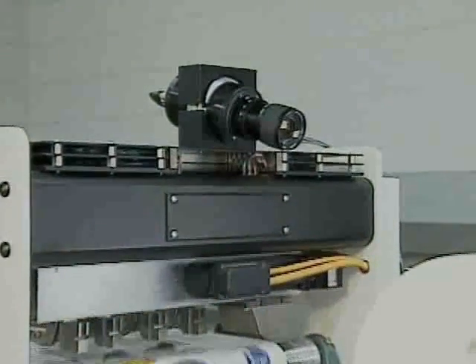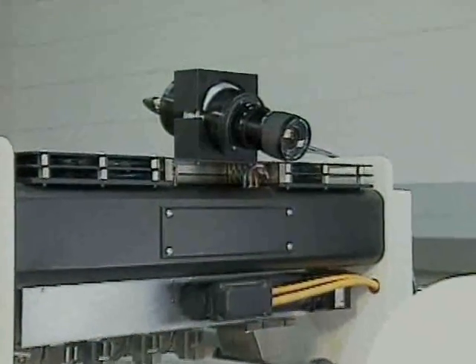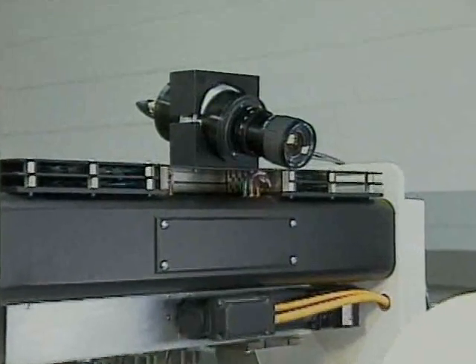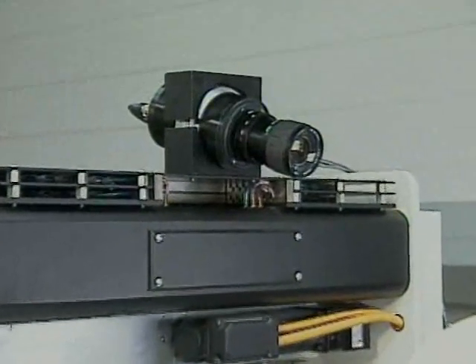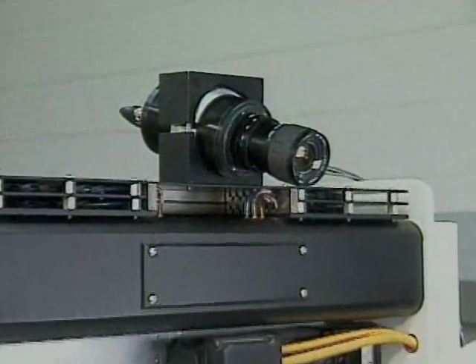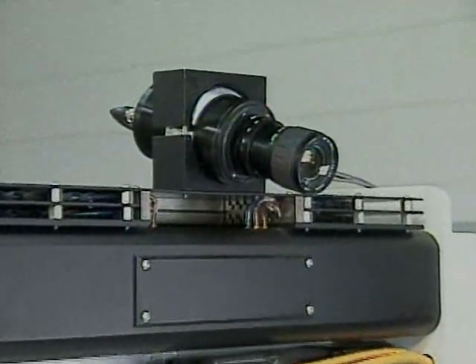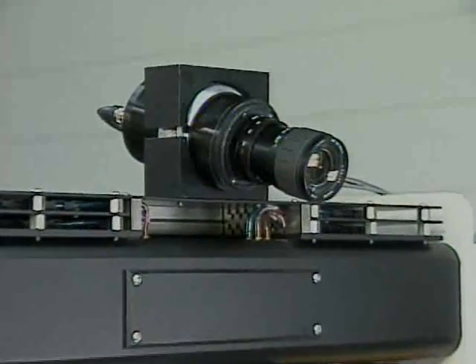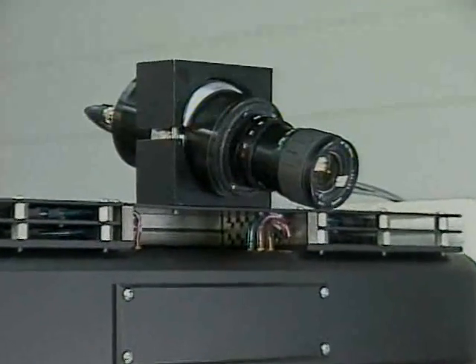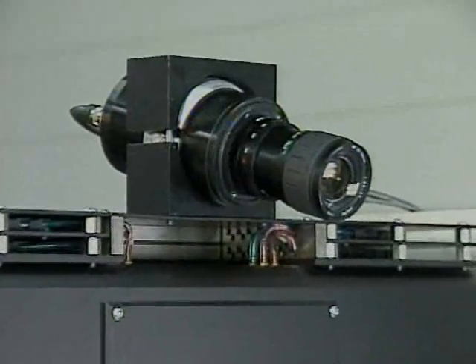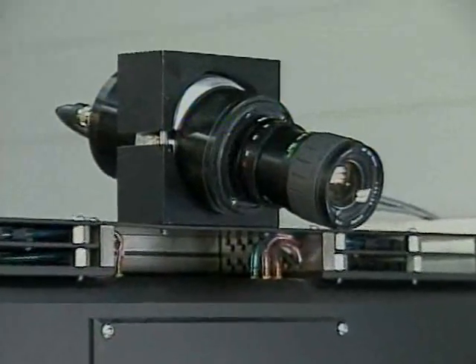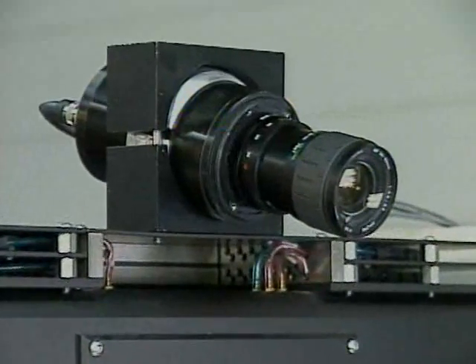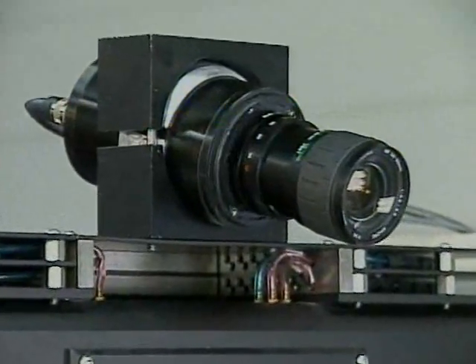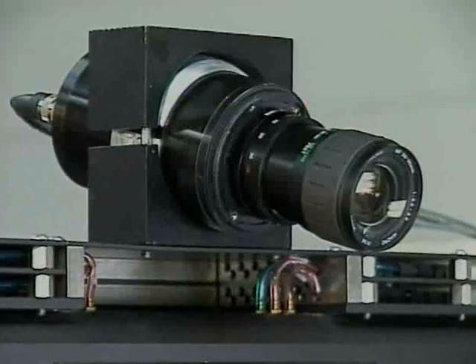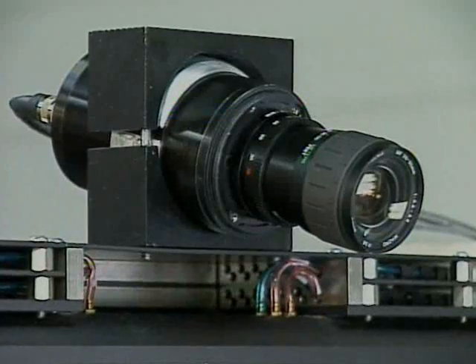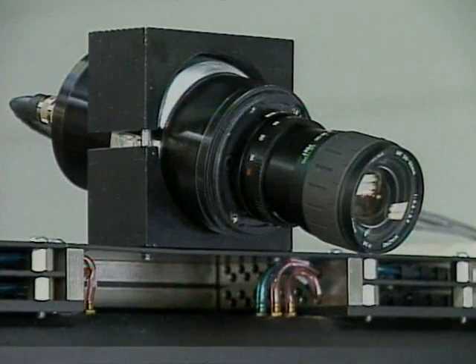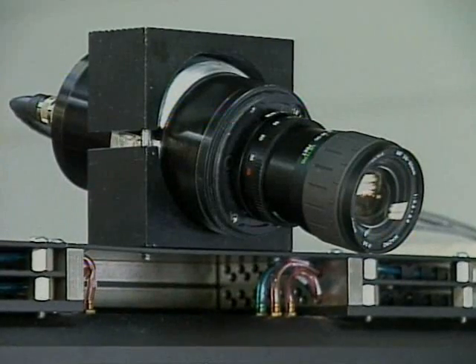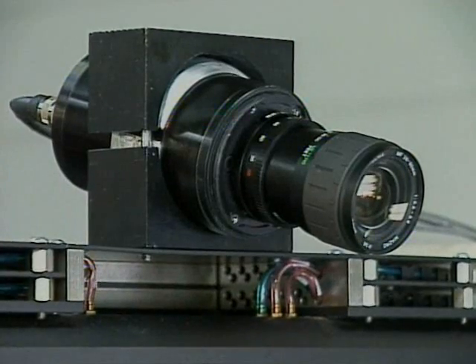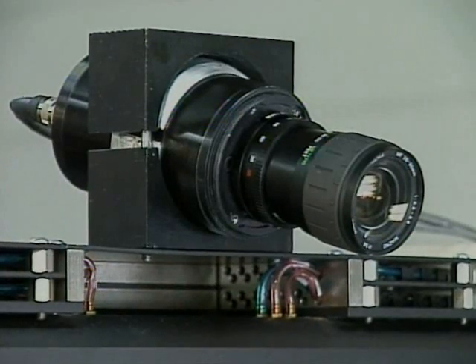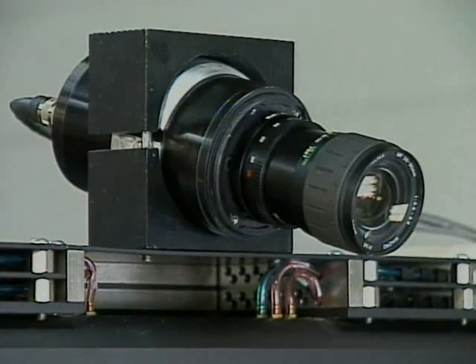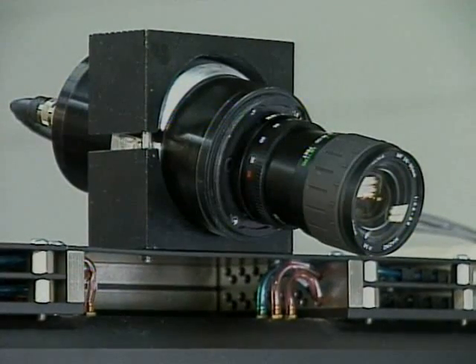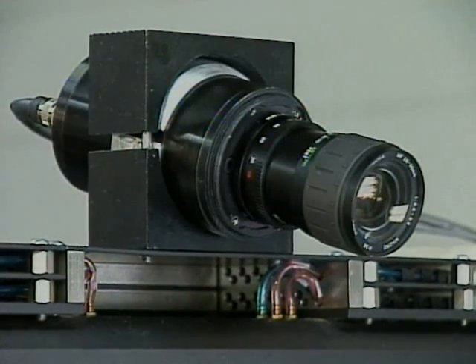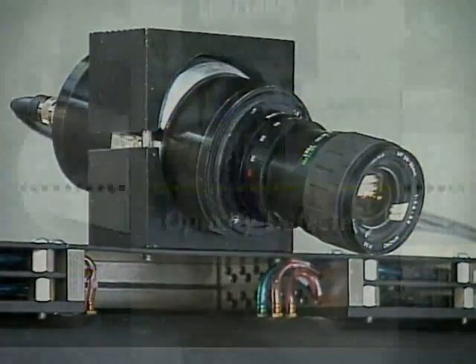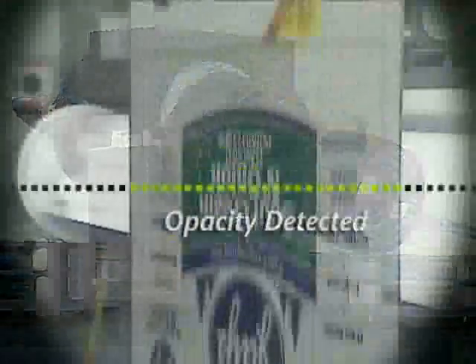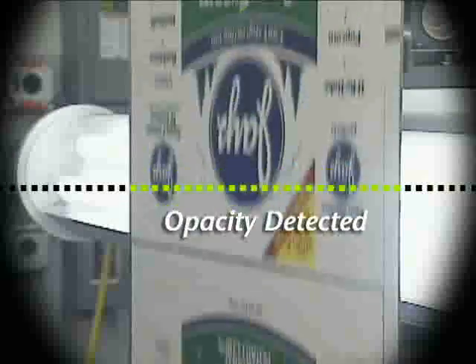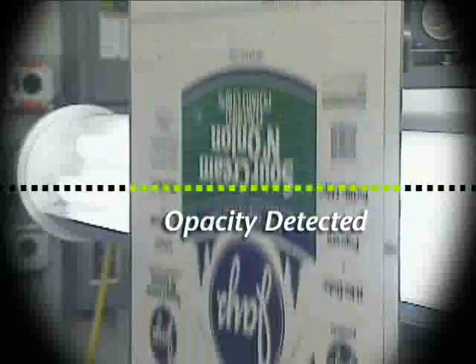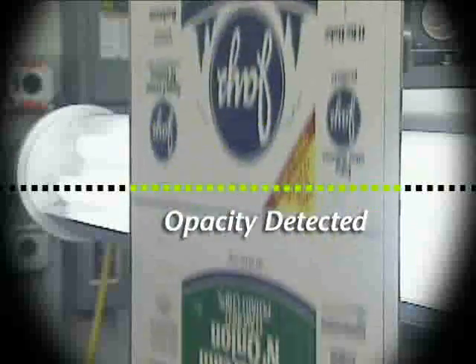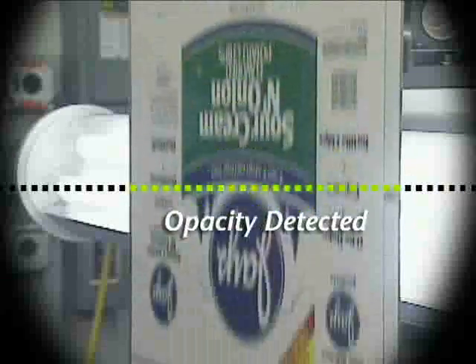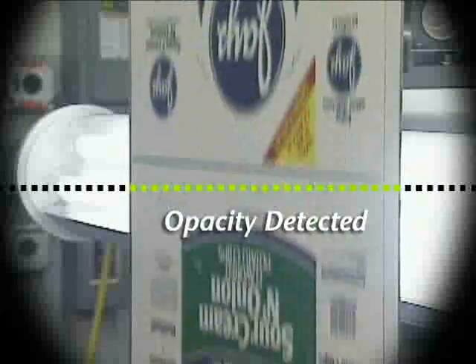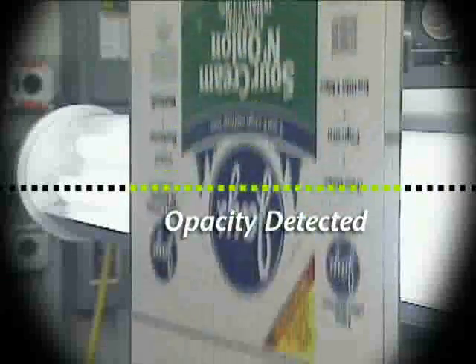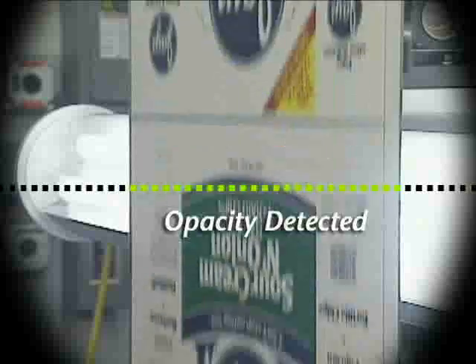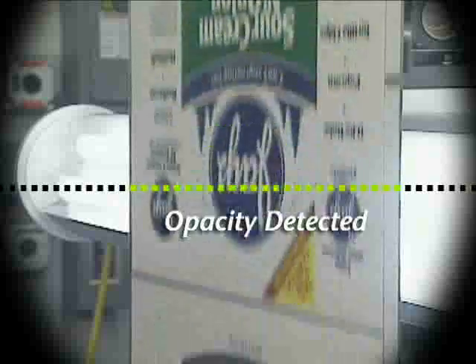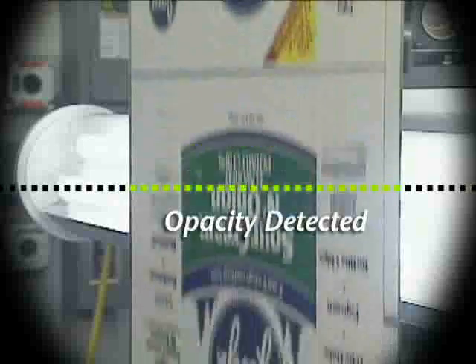The DAC4 Diode Array camera is a new high-resolution sensing camera from Fife that allows accurate measurement of web width in thousandths of an inch.